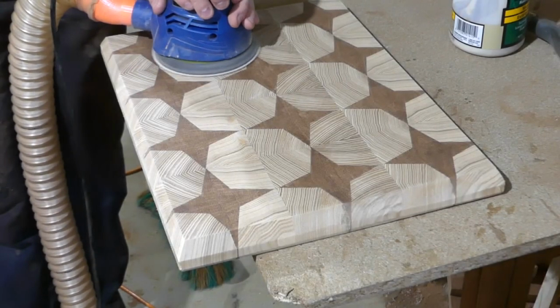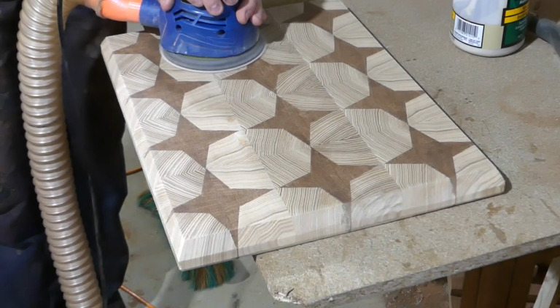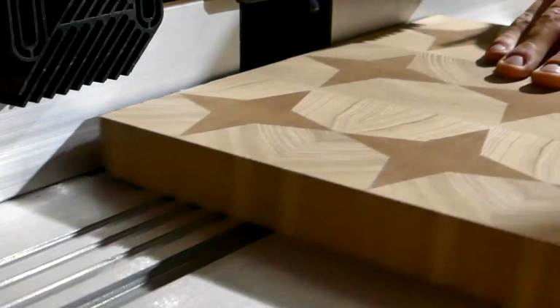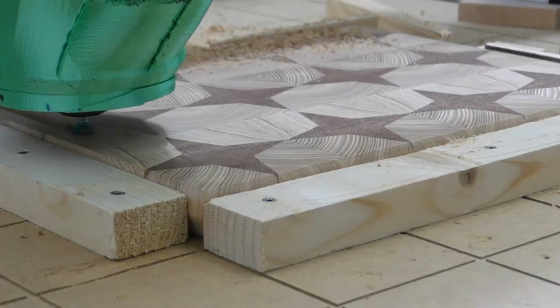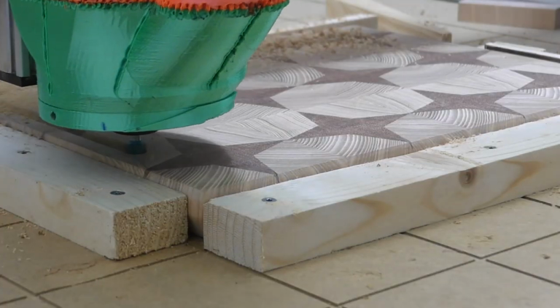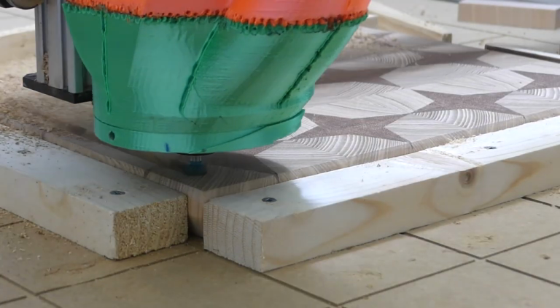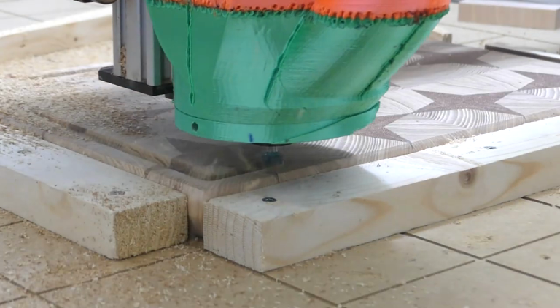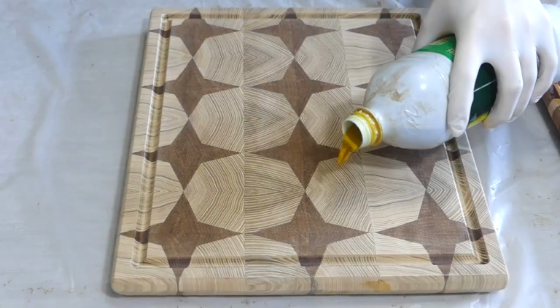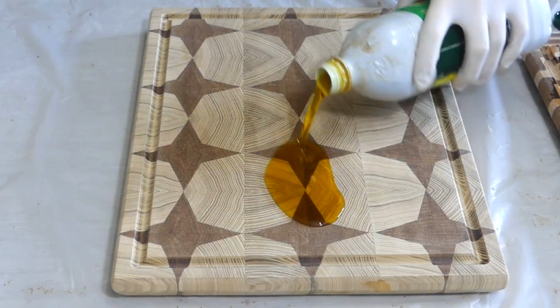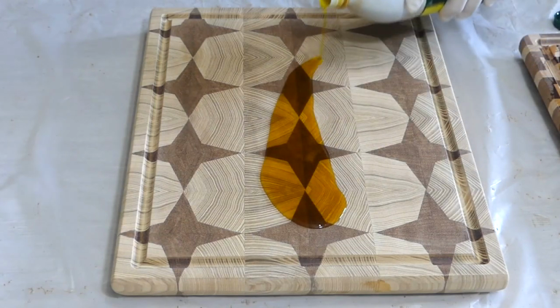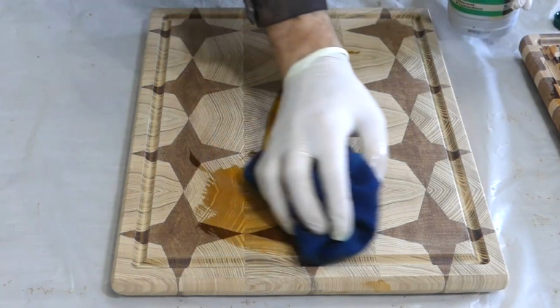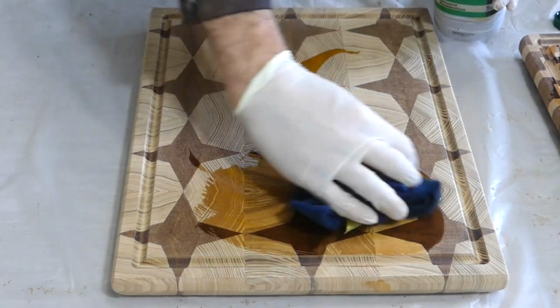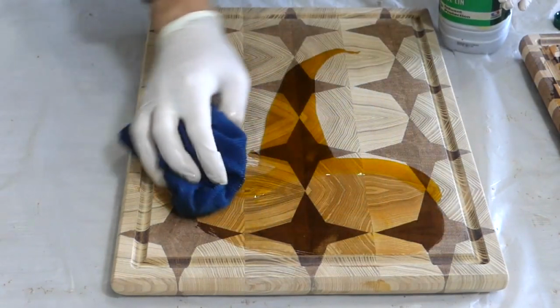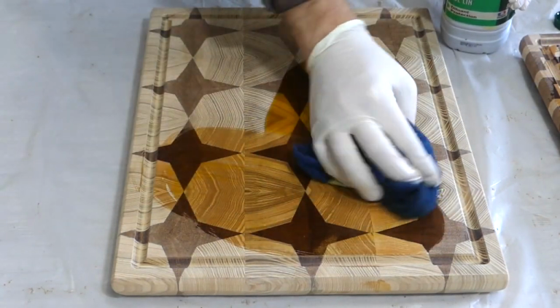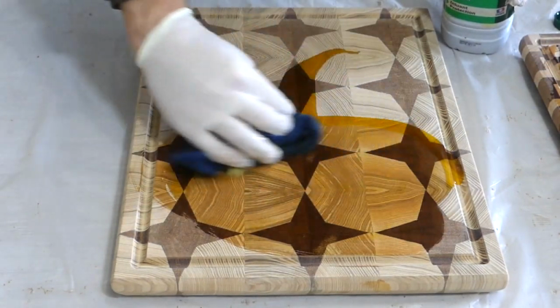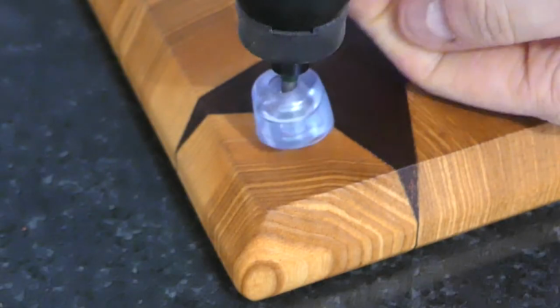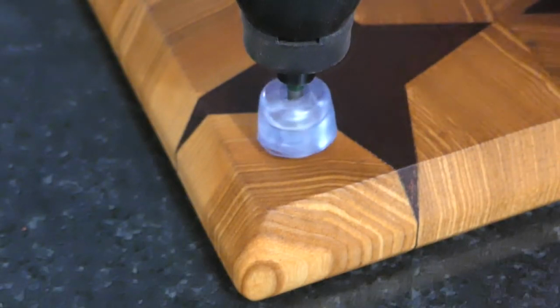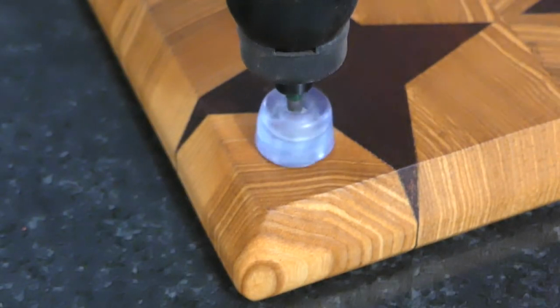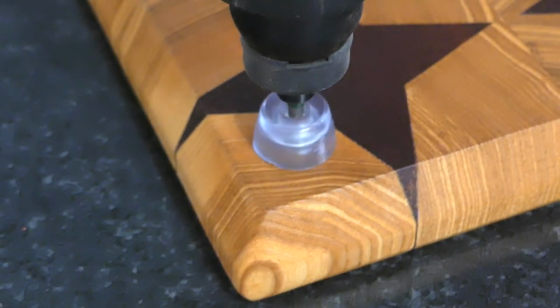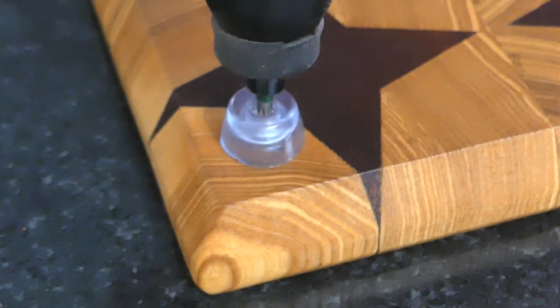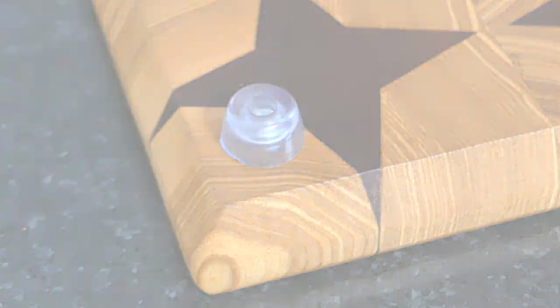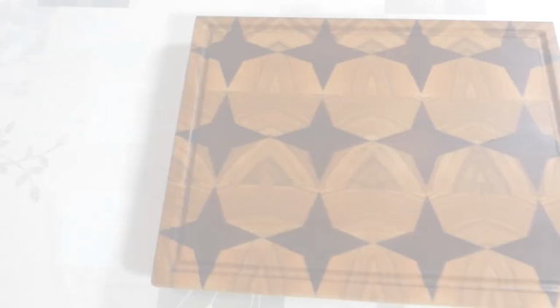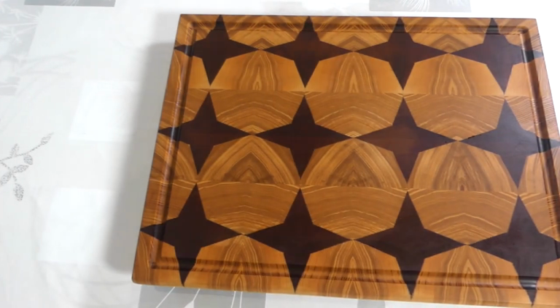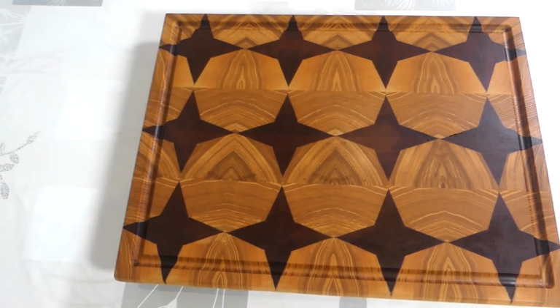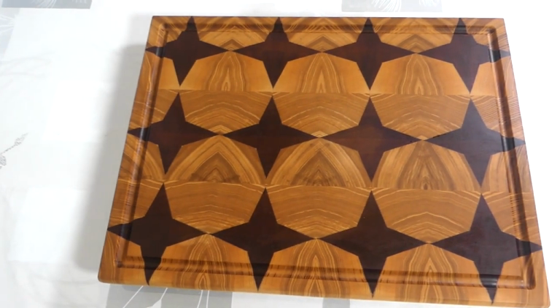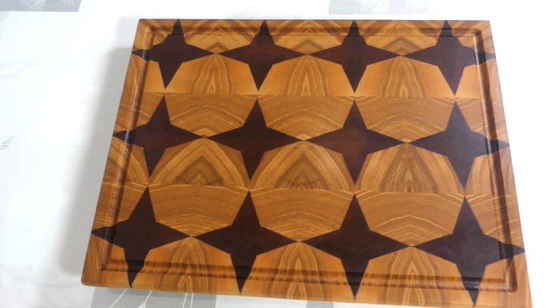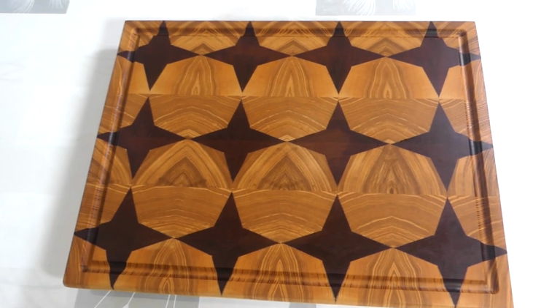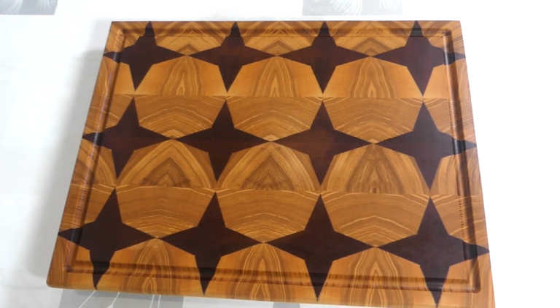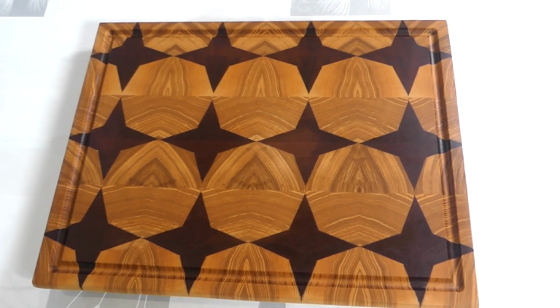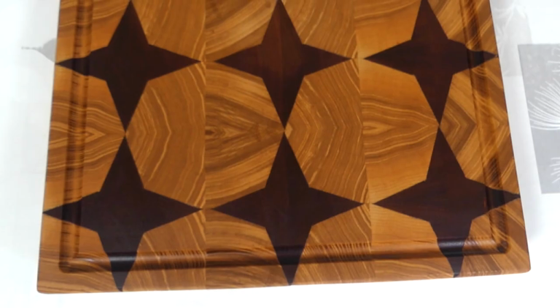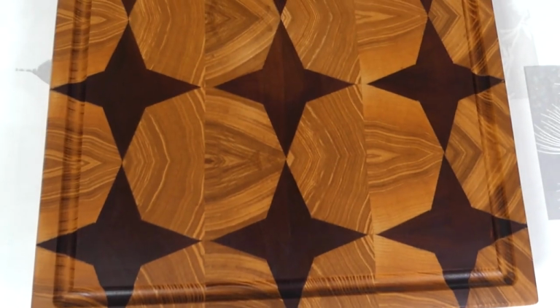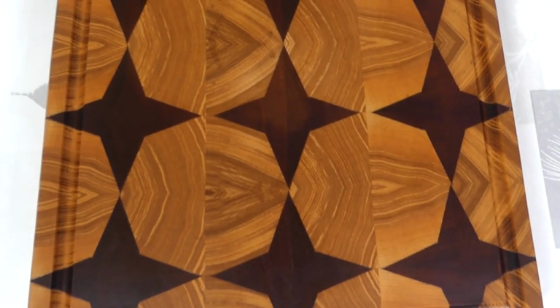Sanding, chamfer, CNC juice groove, and the oil and beeswax. Finally, I also added the feet and then the board was done. I'm fascinated by the grain pattern on this board and I really love the final appearance.